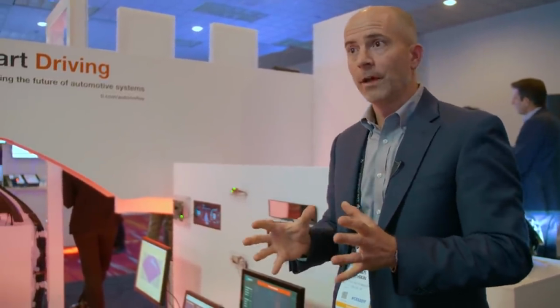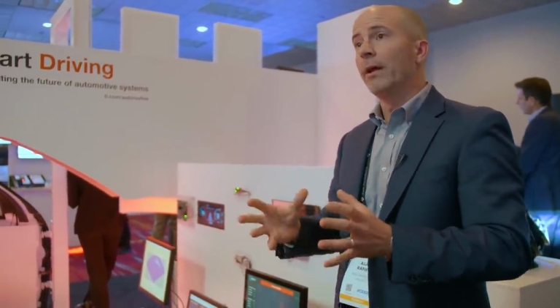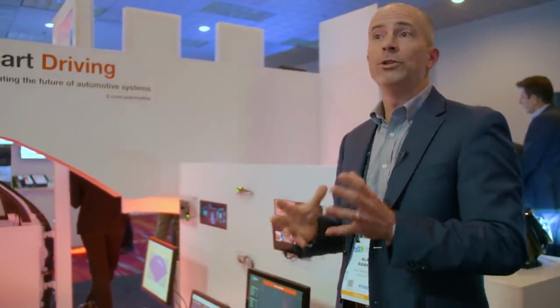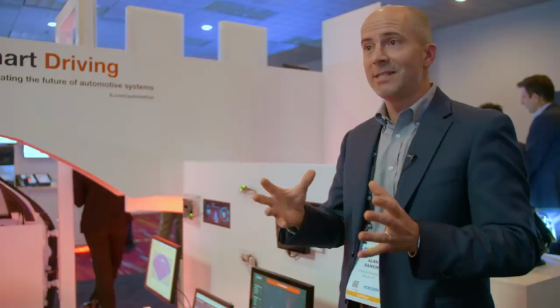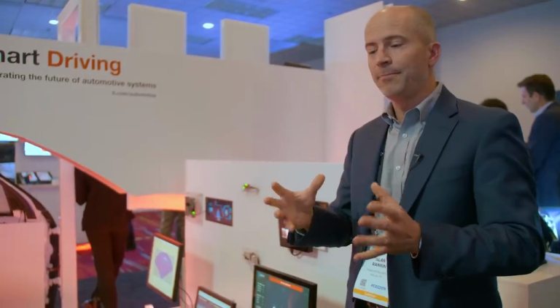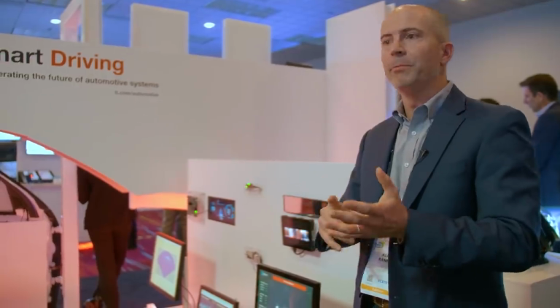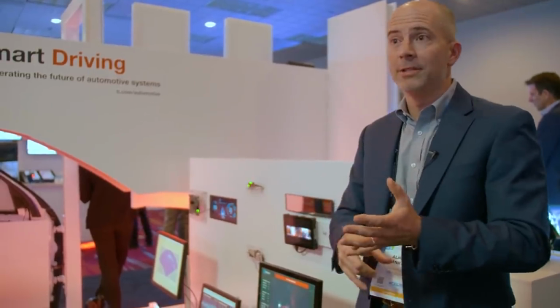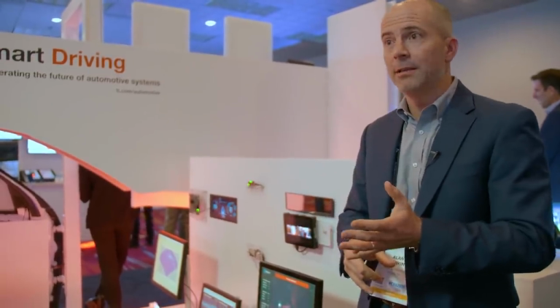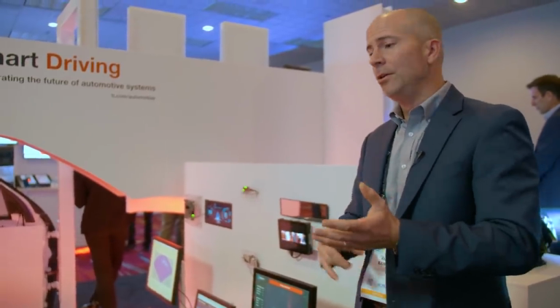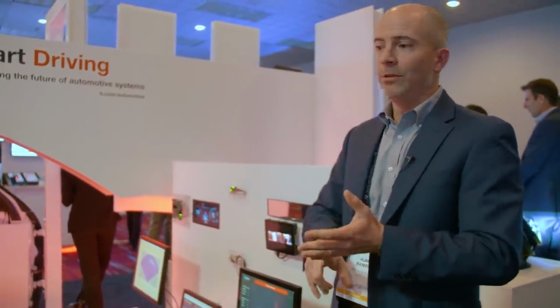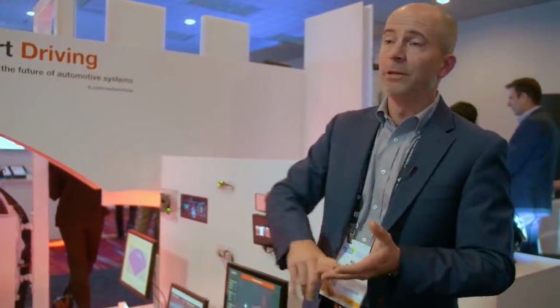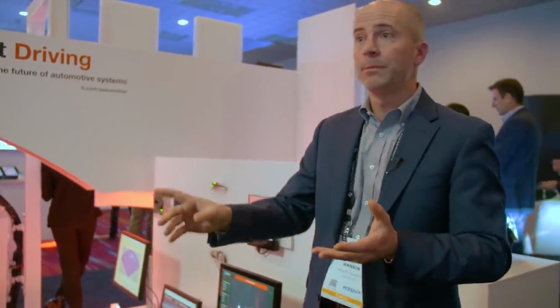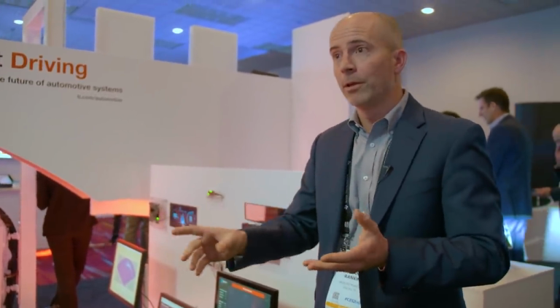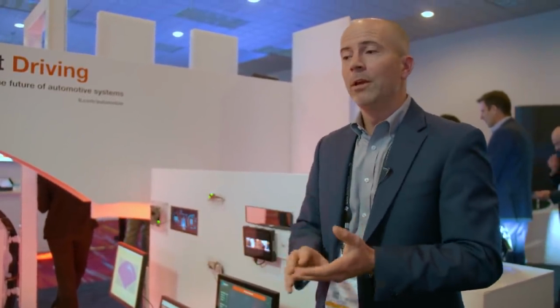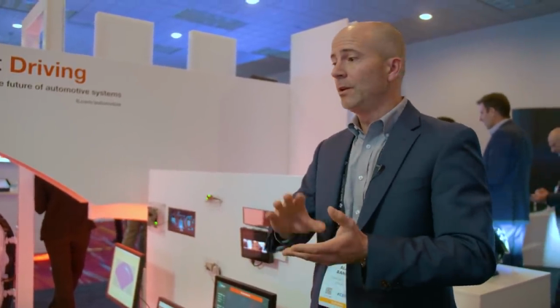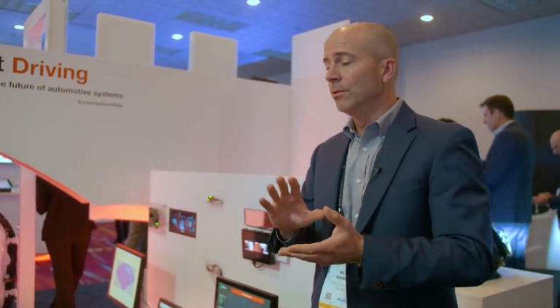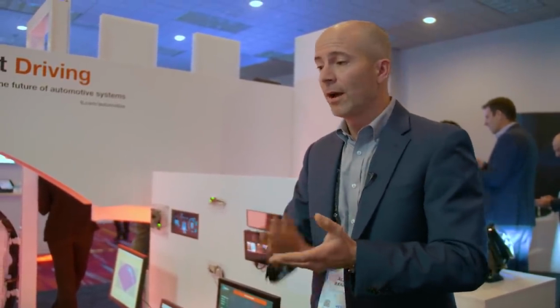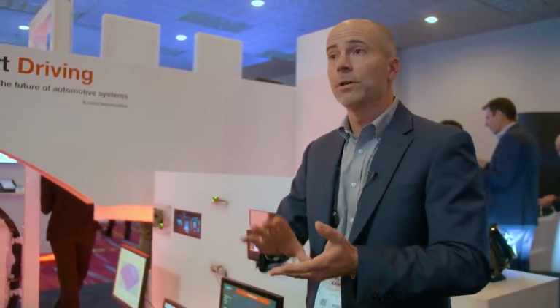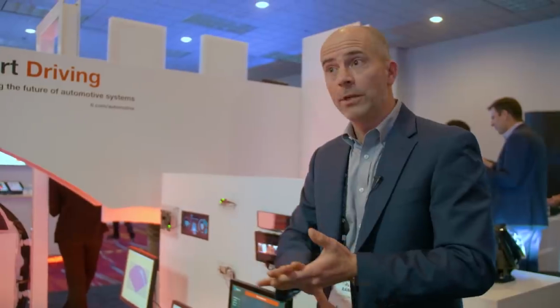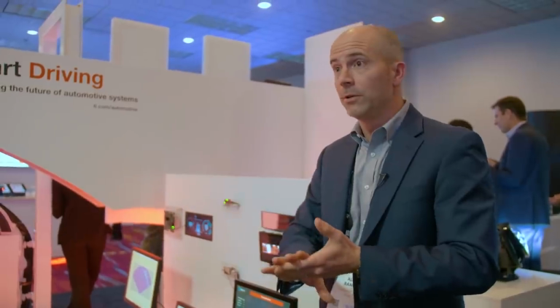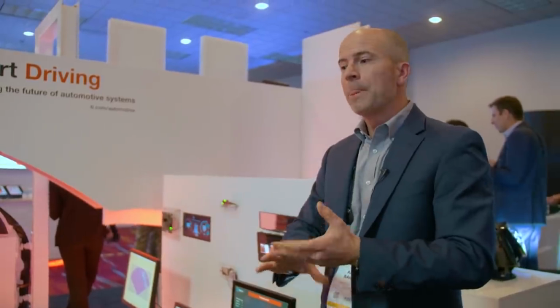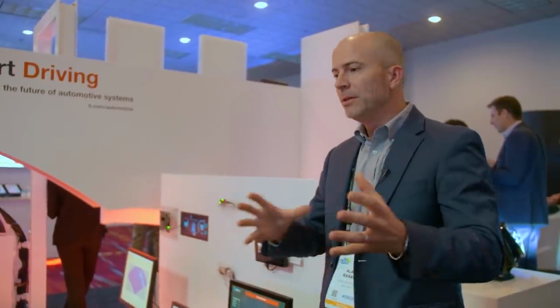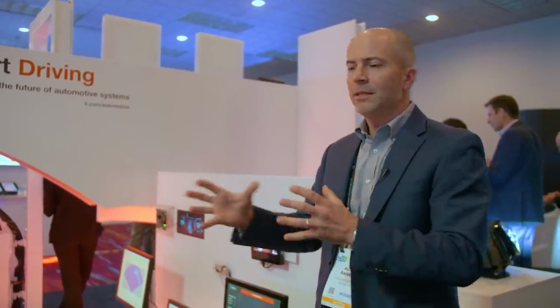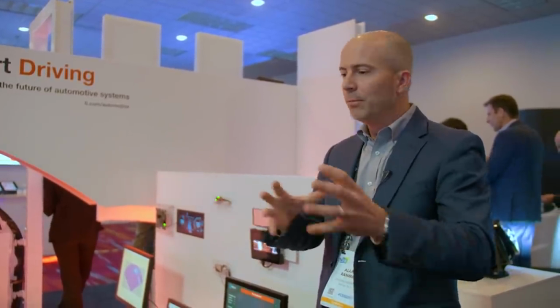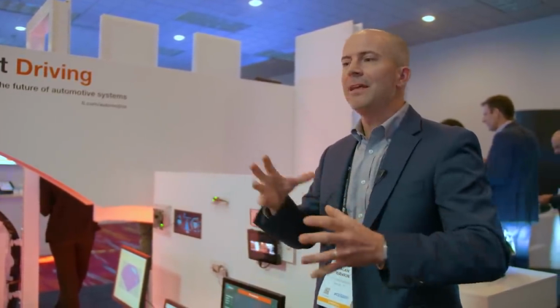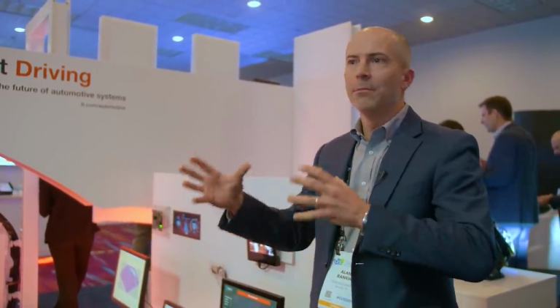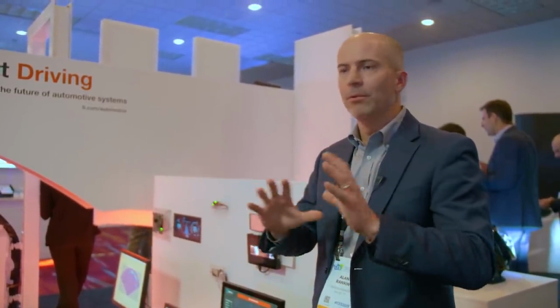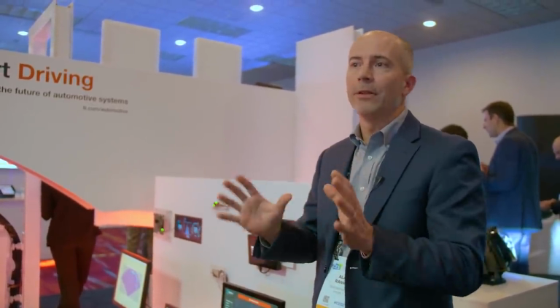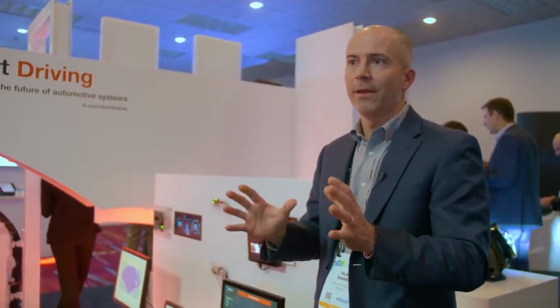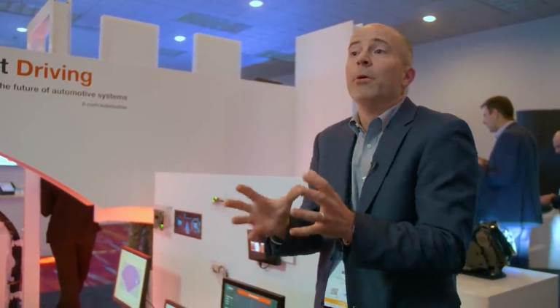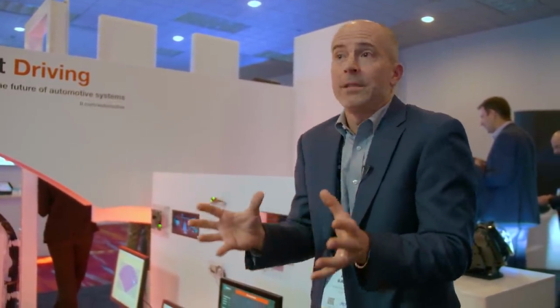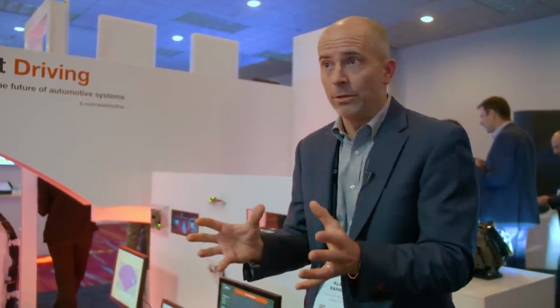A vehicle today is a transportation device. A vehicle tomorrow is going to be a robot on wheels — a robot in which you can sit, be entertained, be transported, do conference calls, video calls. It's a mobile desk, it's a mobile everything — a mobile device on wheels.